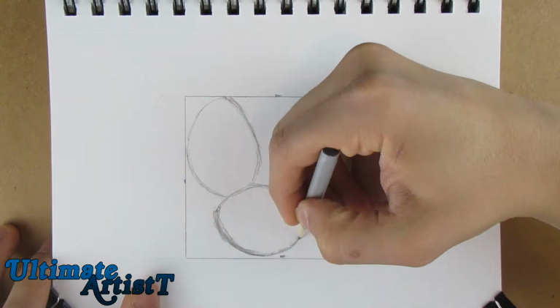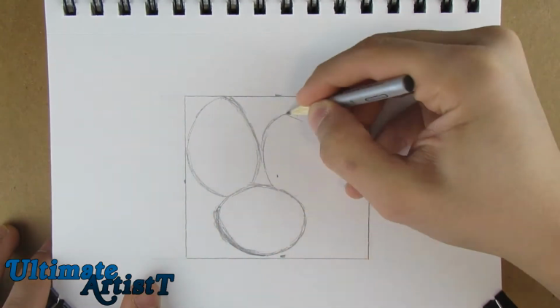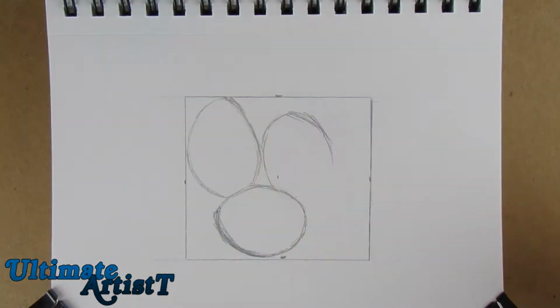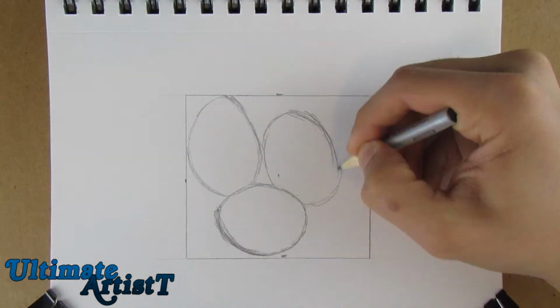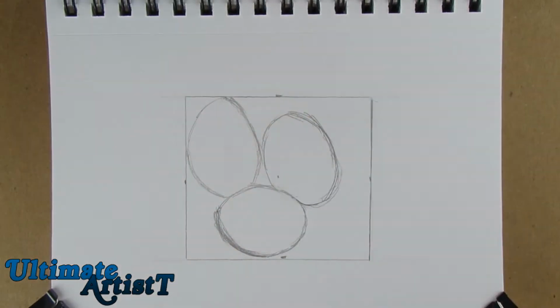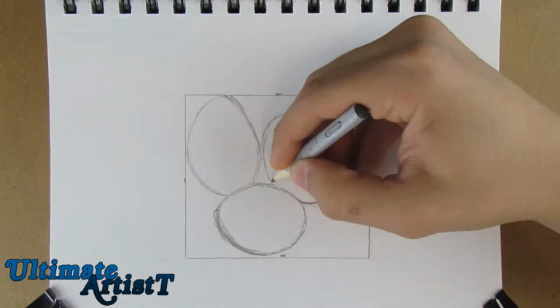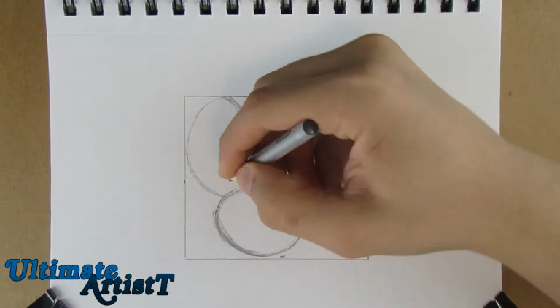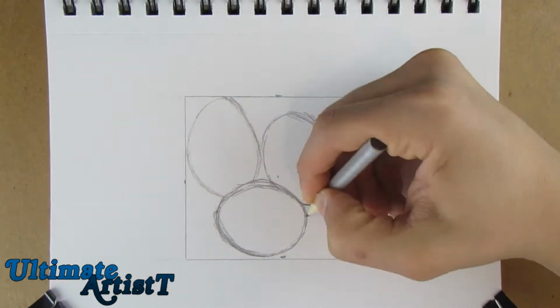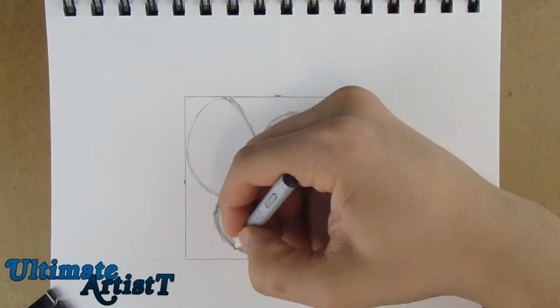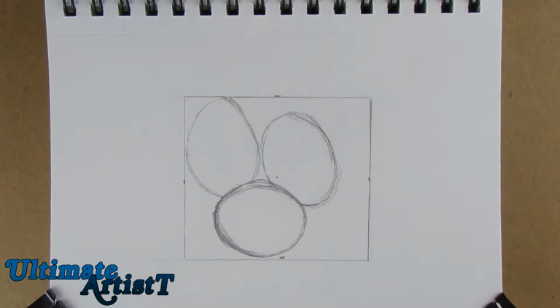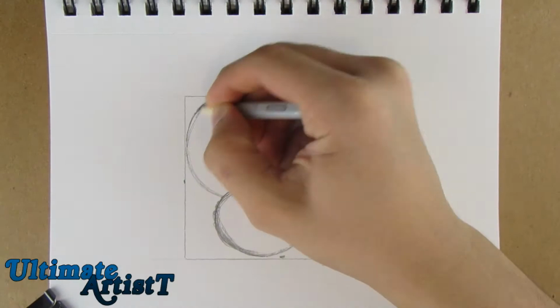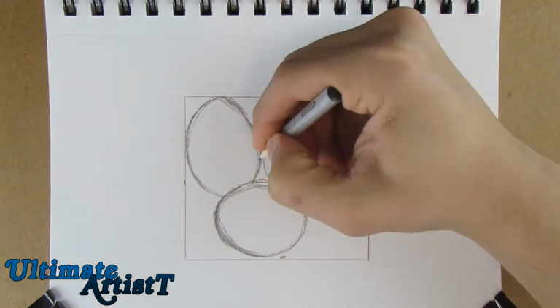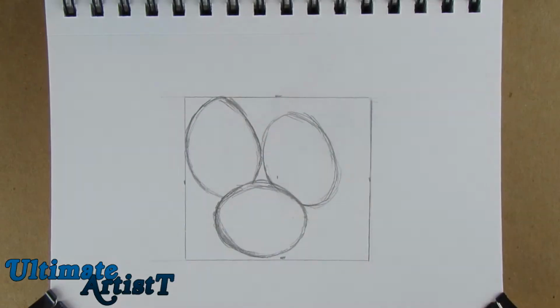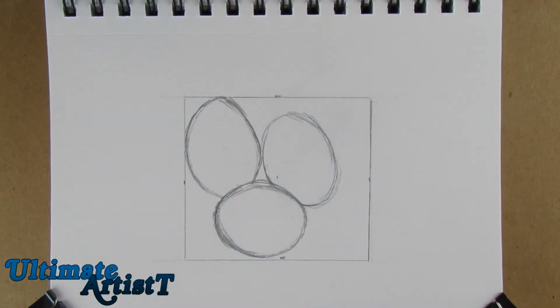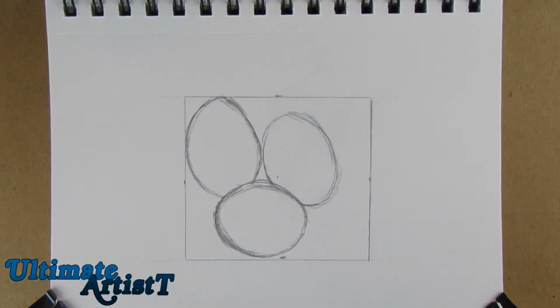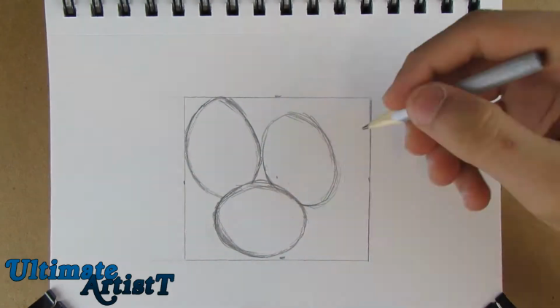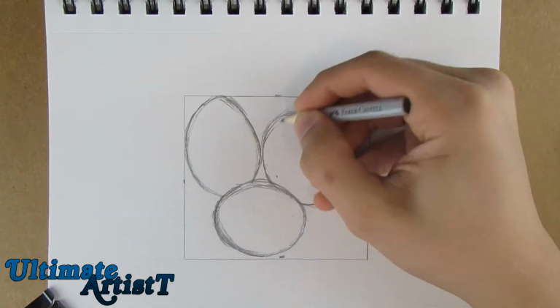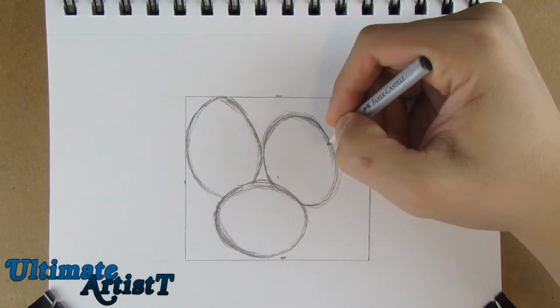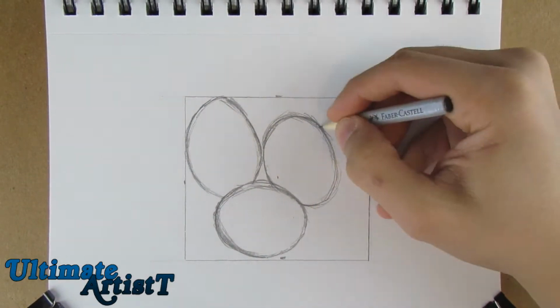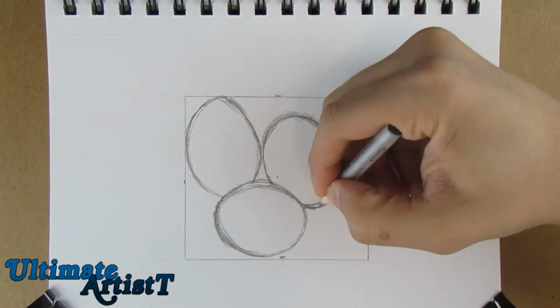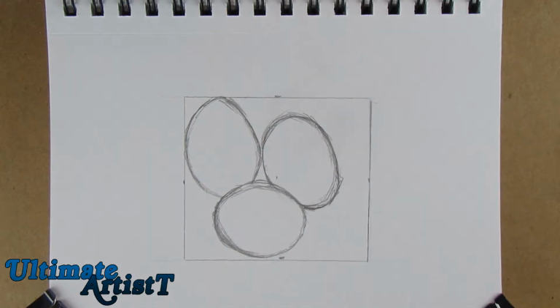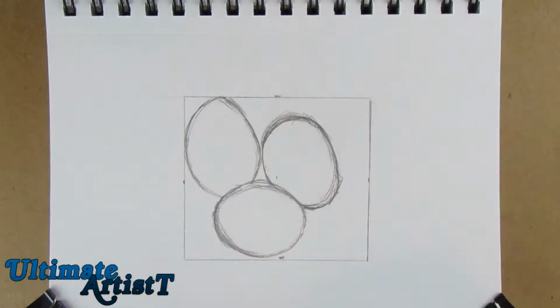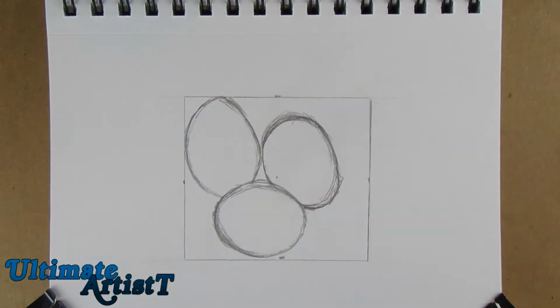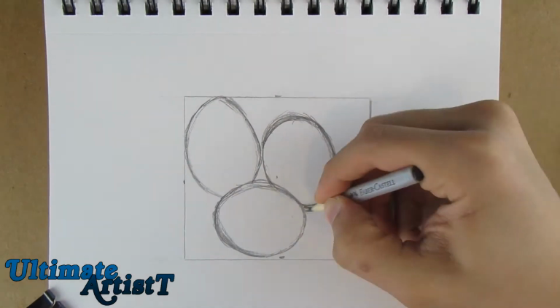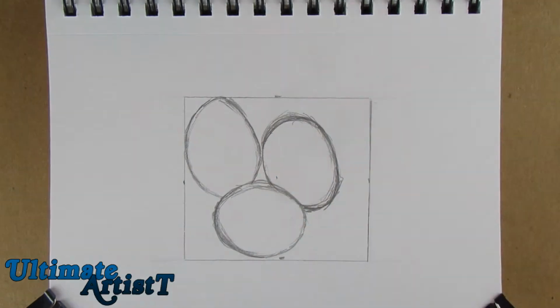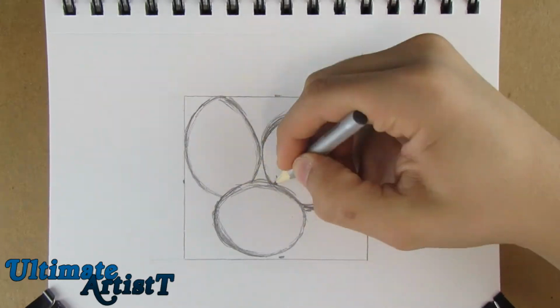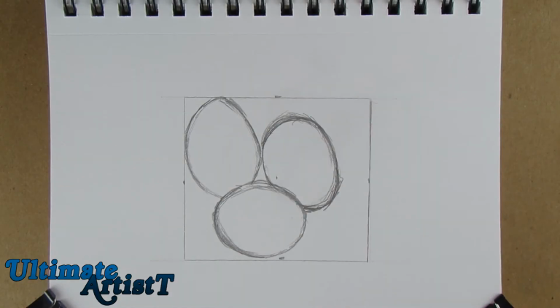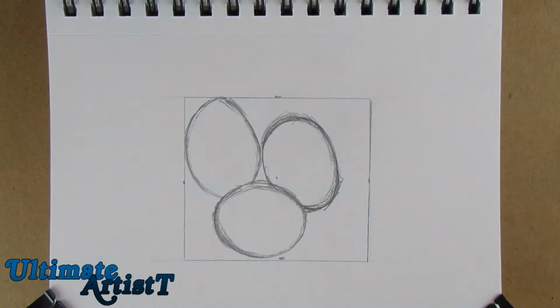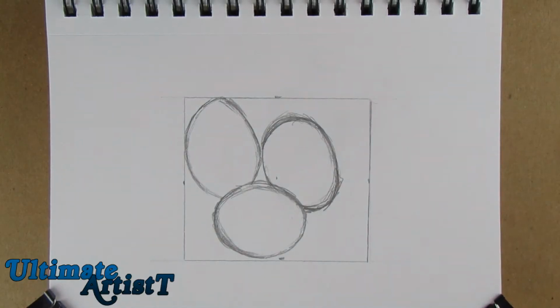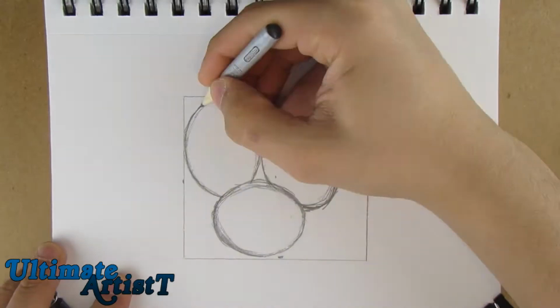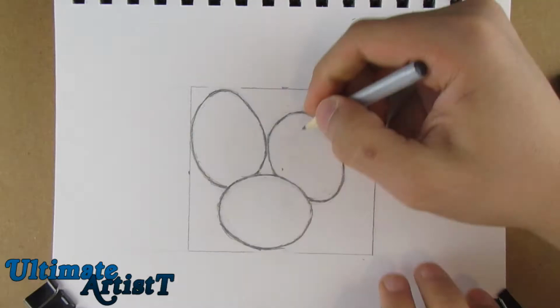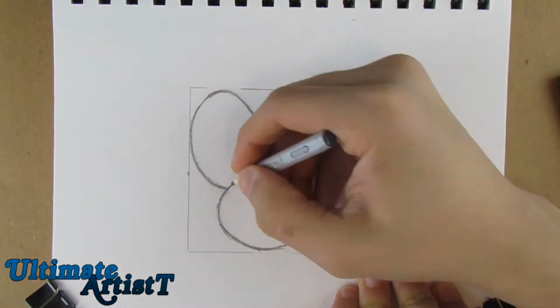Hello YouTube, it's me Ultimate Artist. As you can see, I'm doing neither realism nor realistic speed drawing this time. I'm drawing some eggs — to be exact, three eggs. I started with a light sketch and then I'm going to be coloring the drawing.